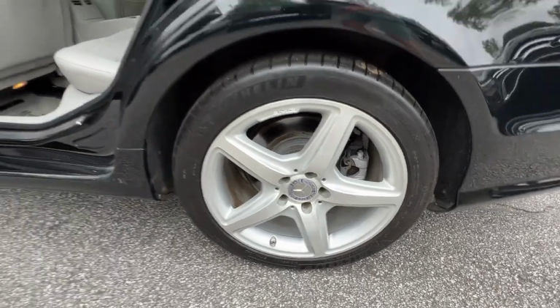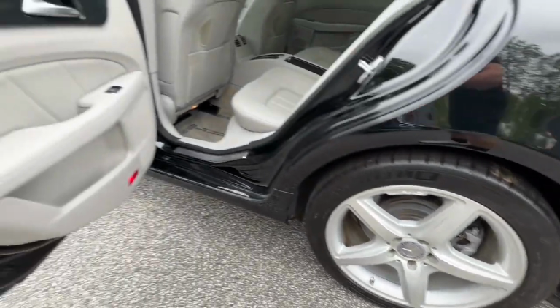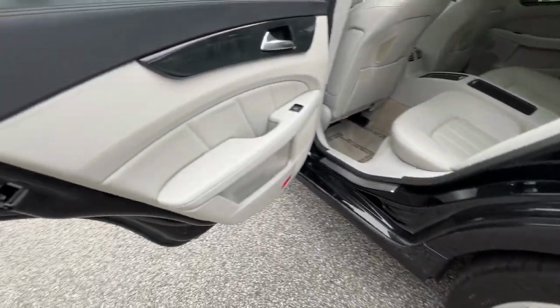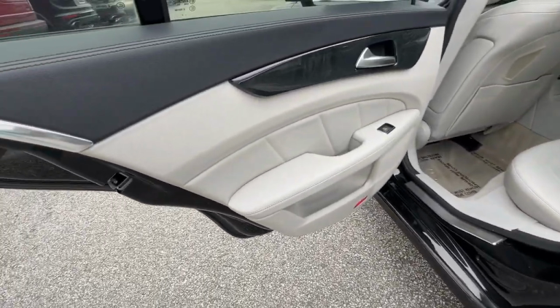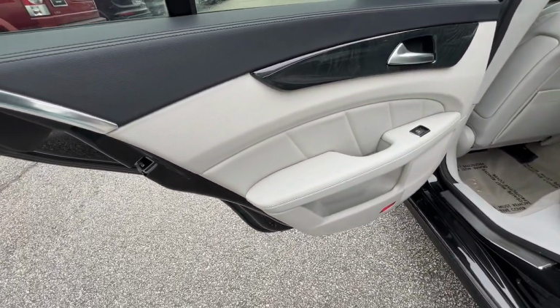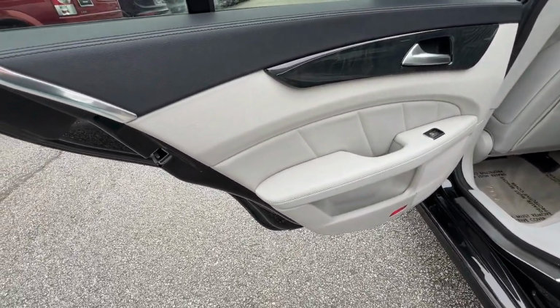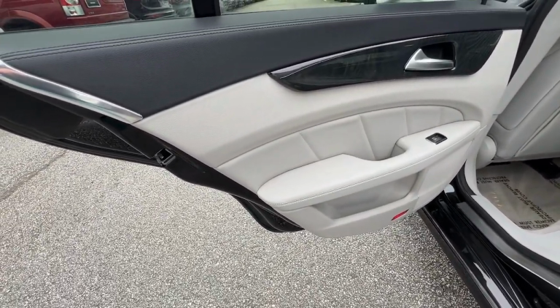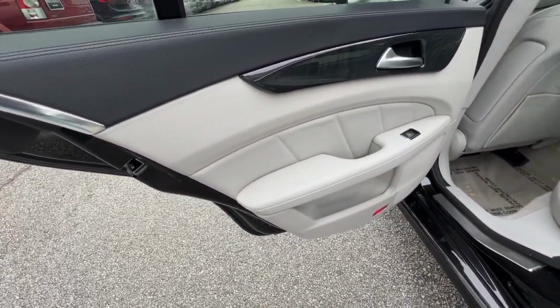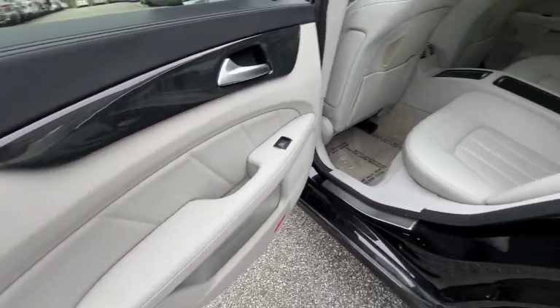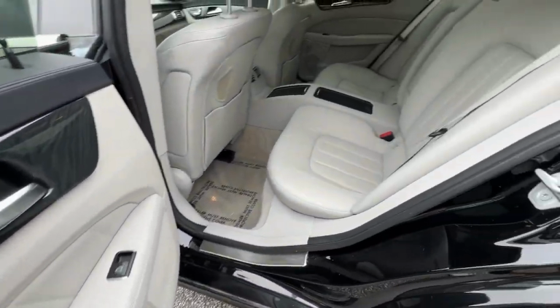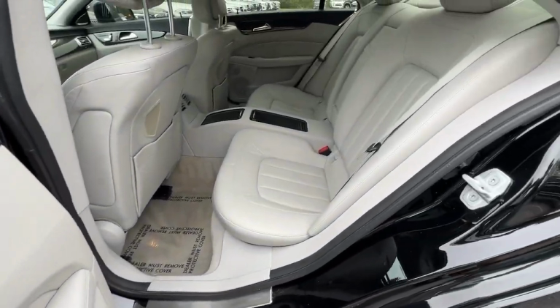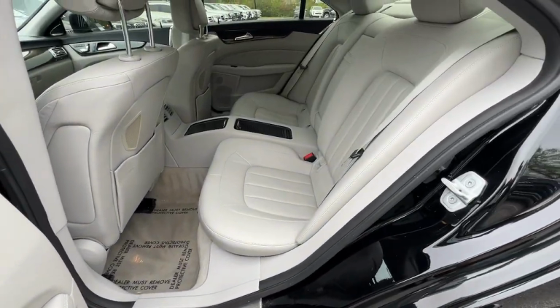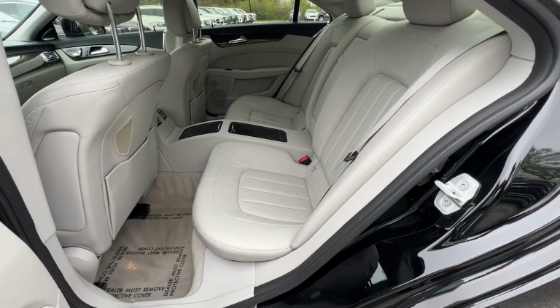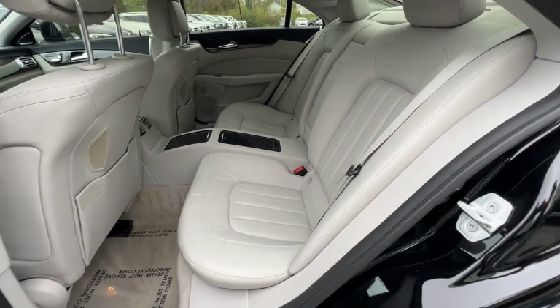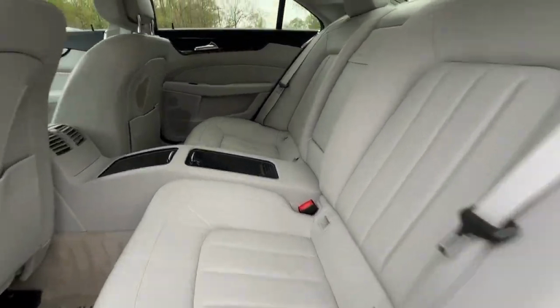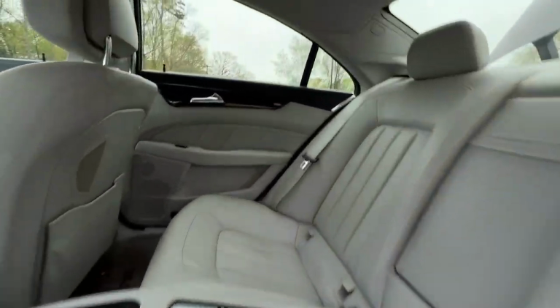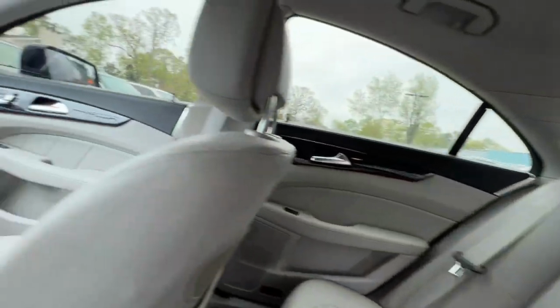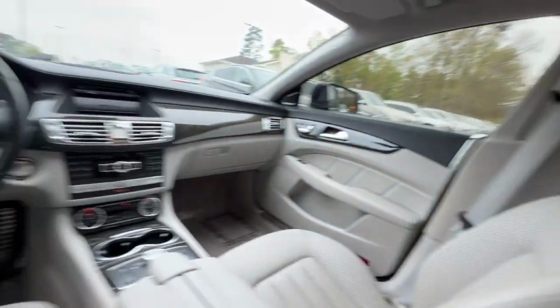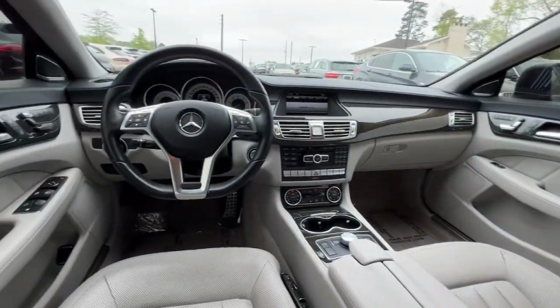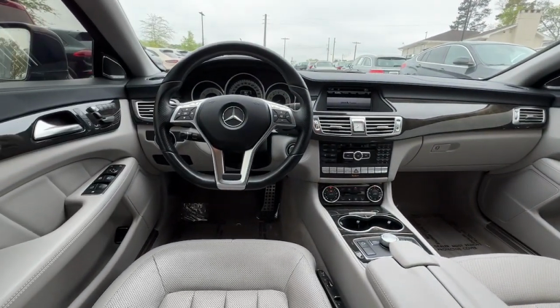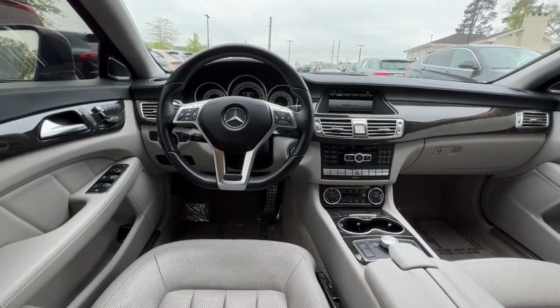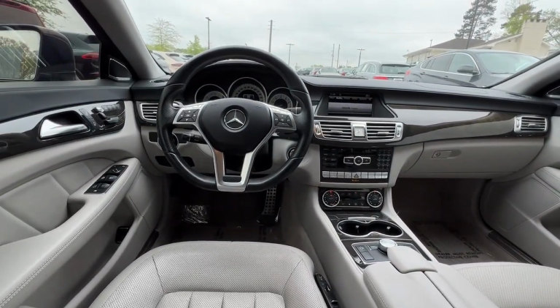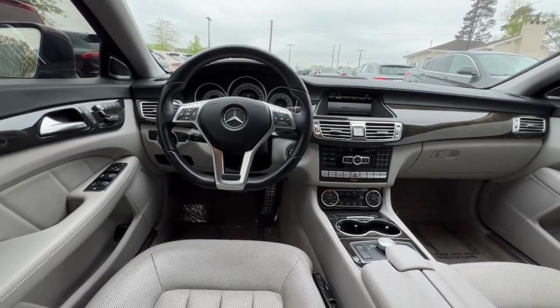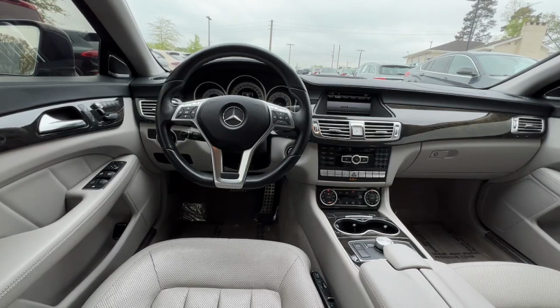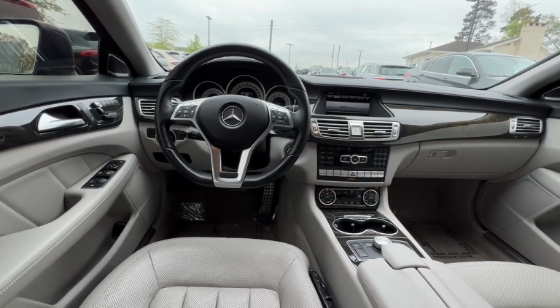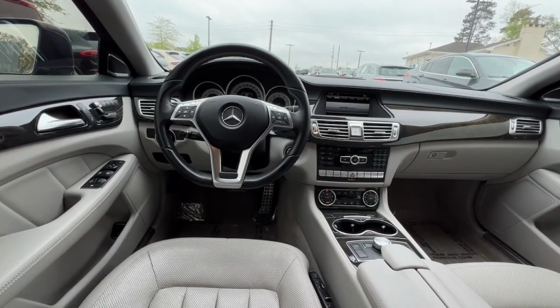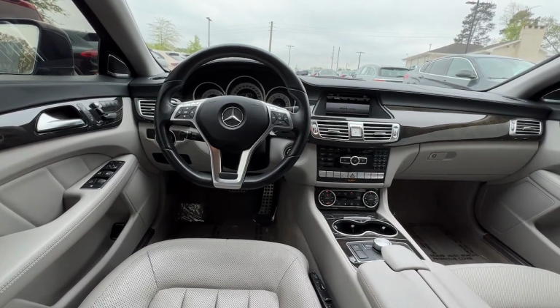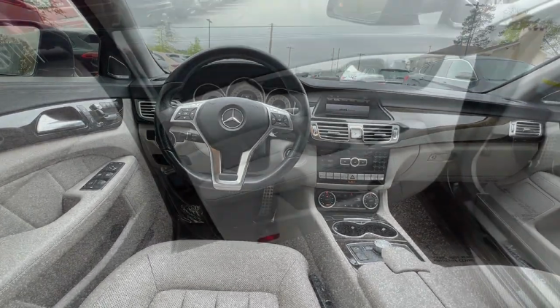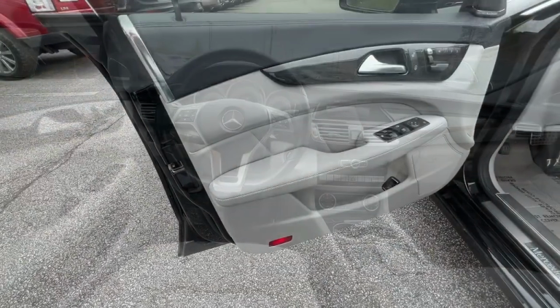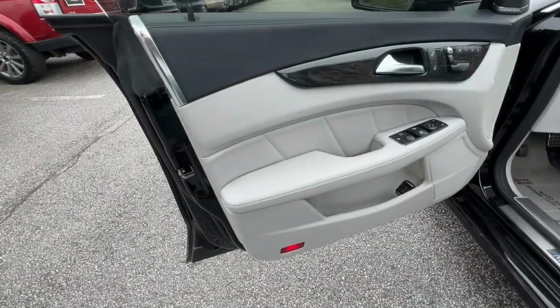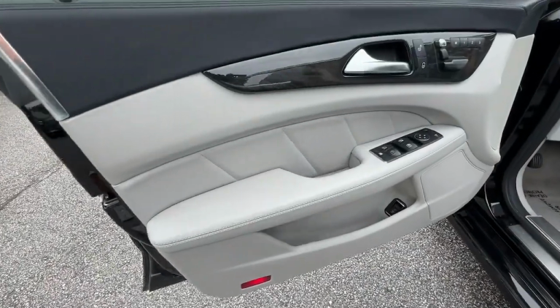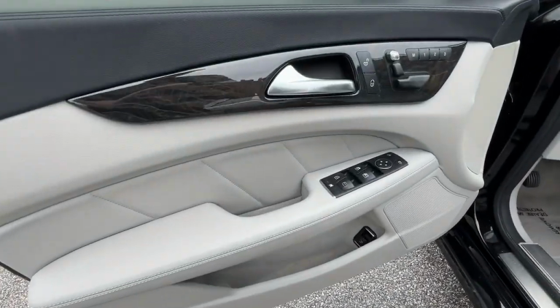These are just some of the great options this vehicle comes with: navigation system, keyless entry, sunroof/moonroof, power passenger seat, premium sound system, woodgrain interior trim, keyless start, iPod and MP3 input, fog lamps, and lane keeping assist.